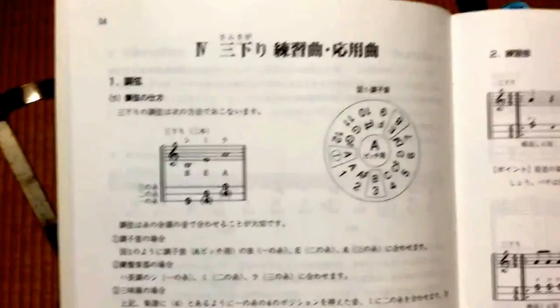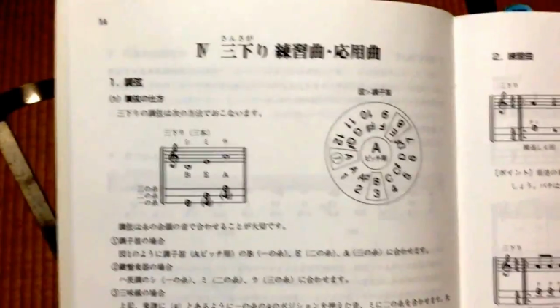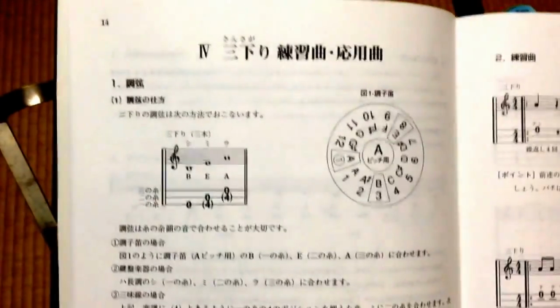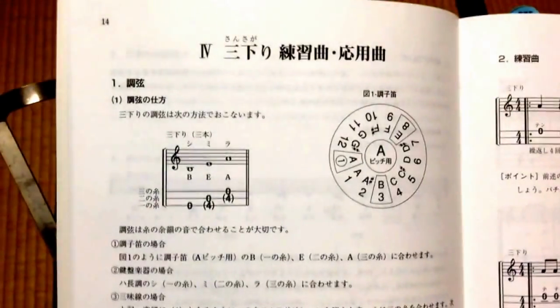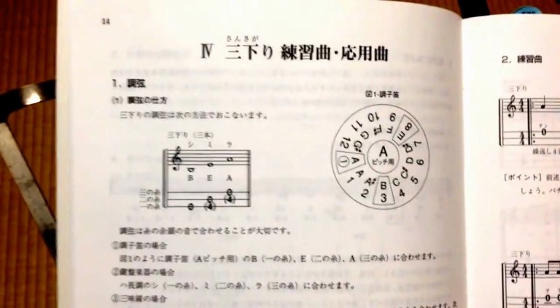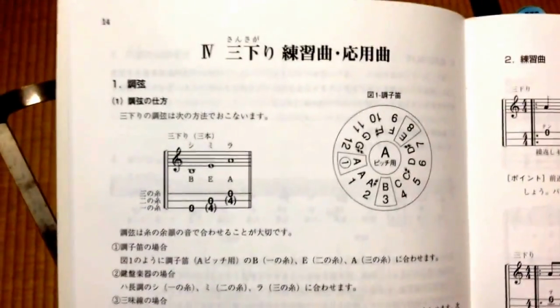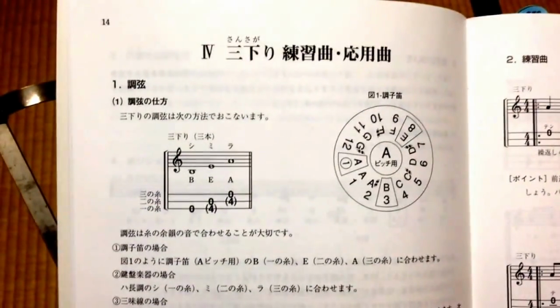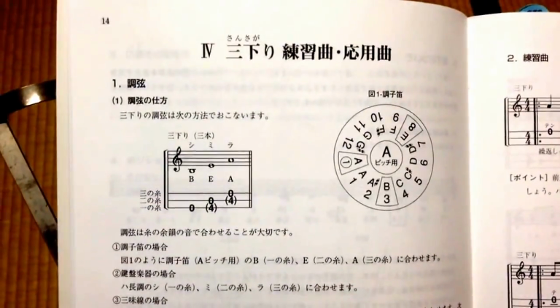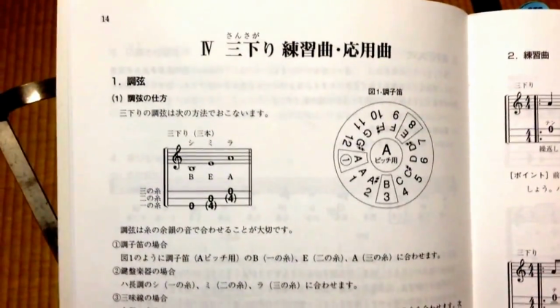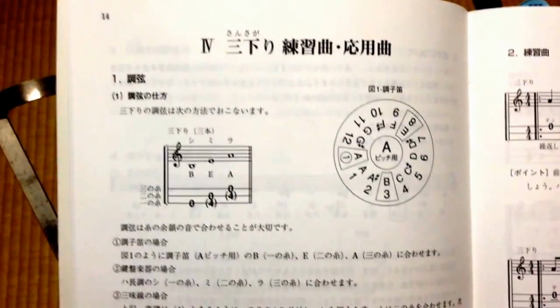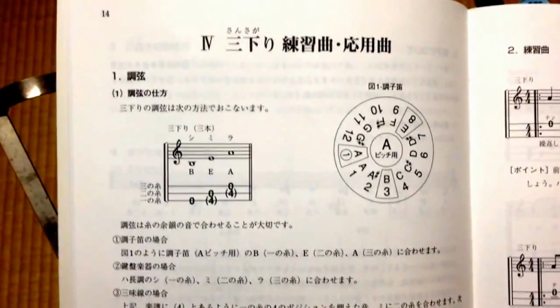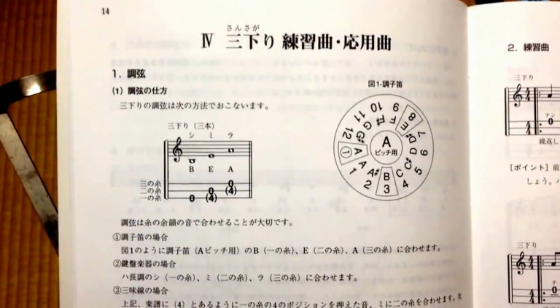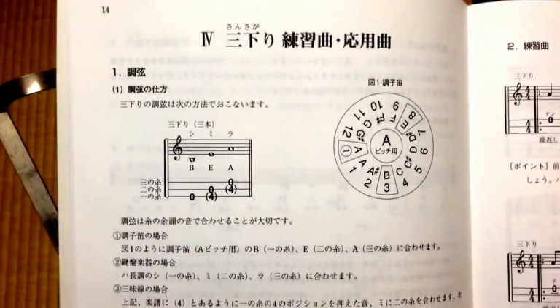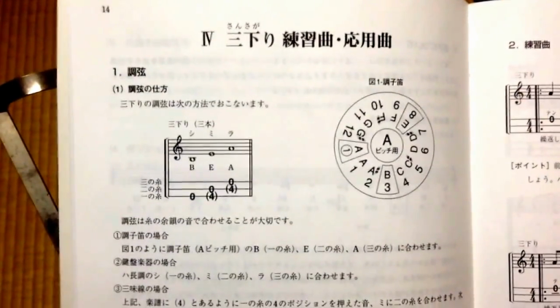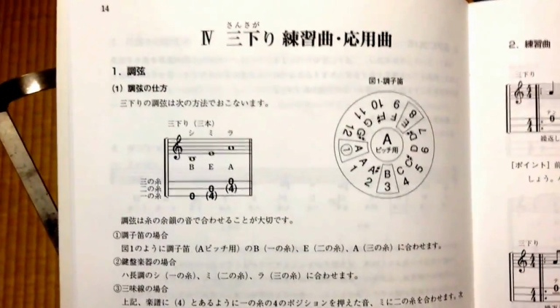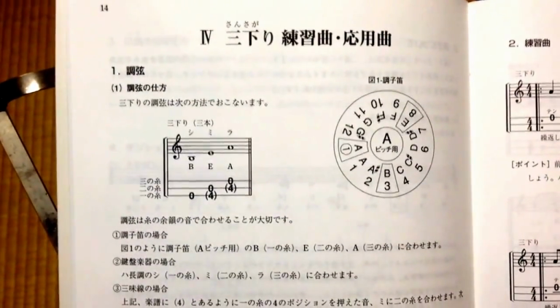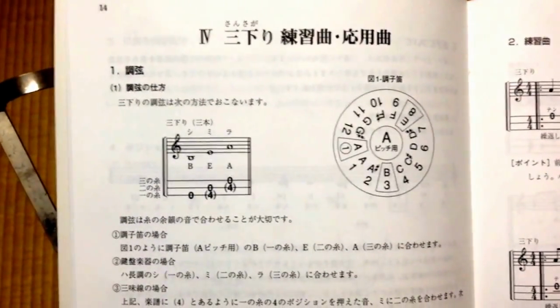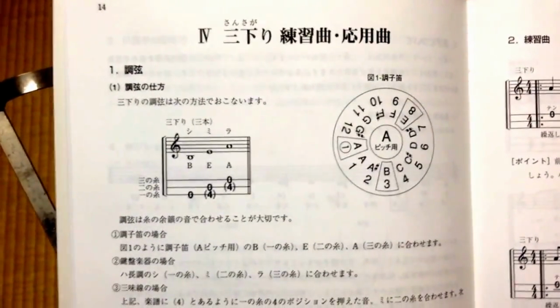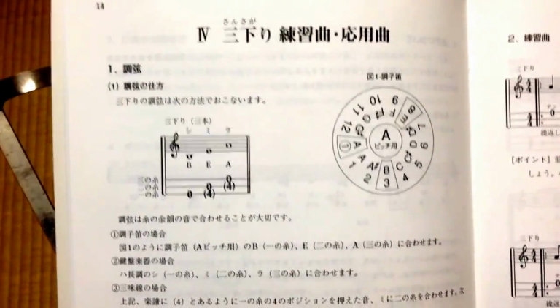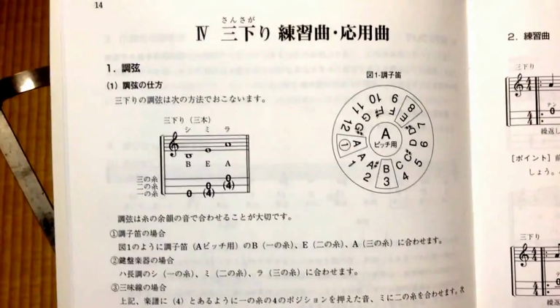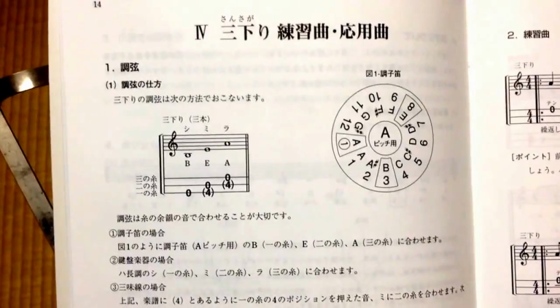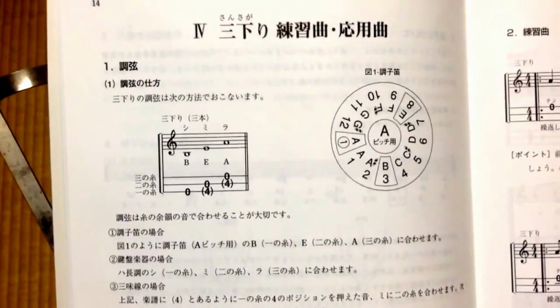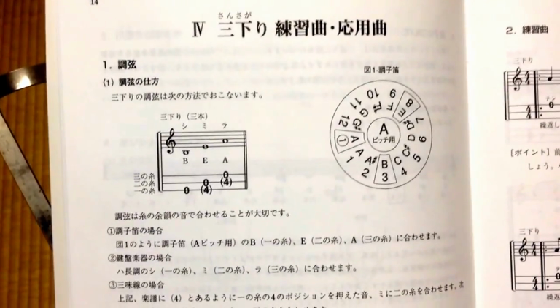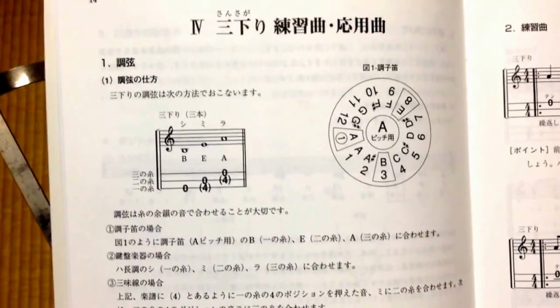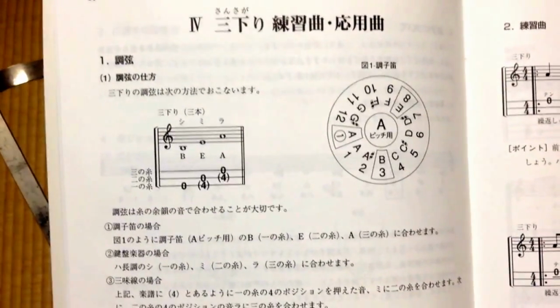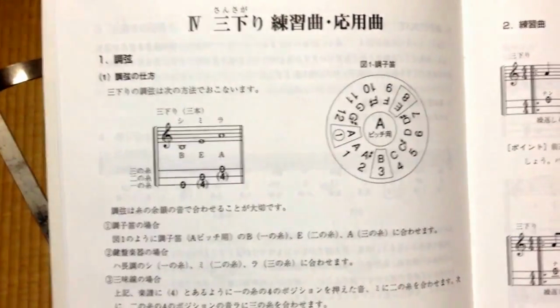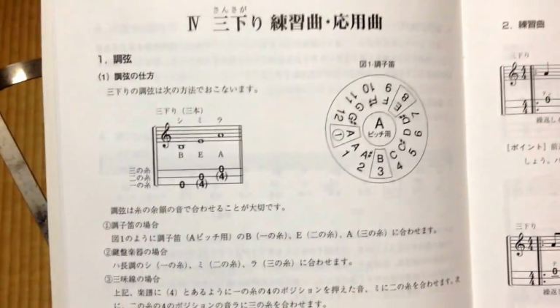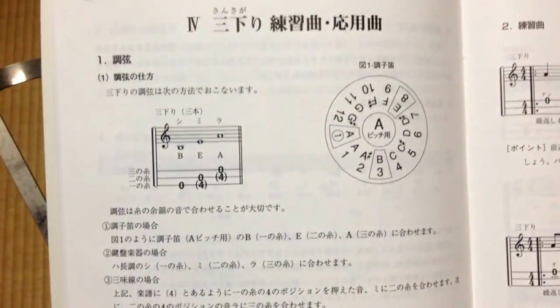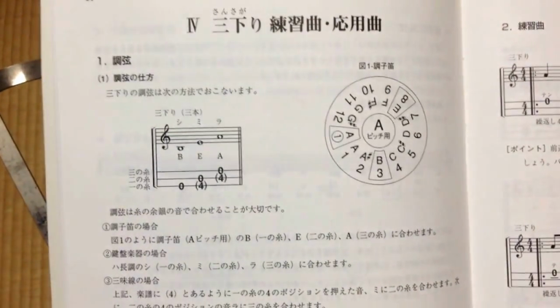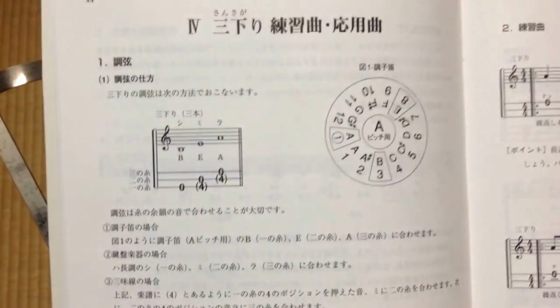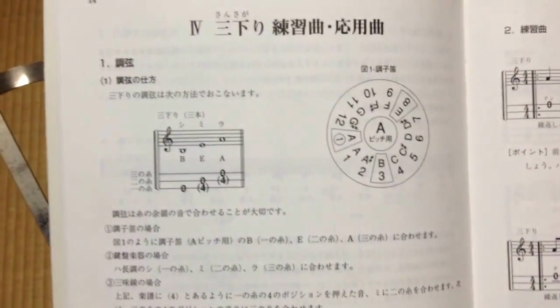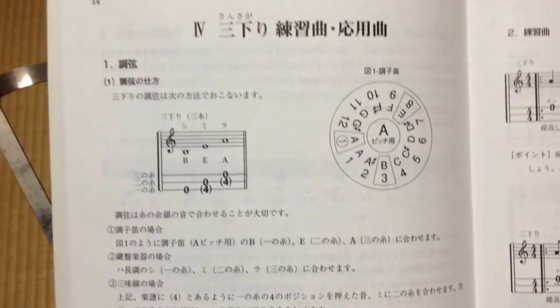We'll show how to use the shamisen first. We'll show how to tune.